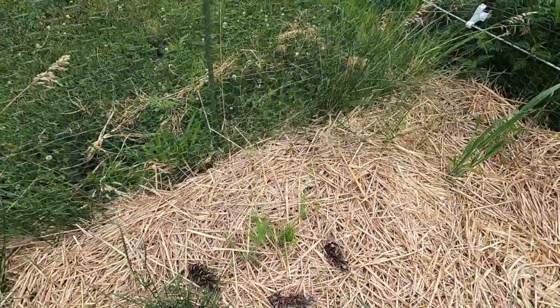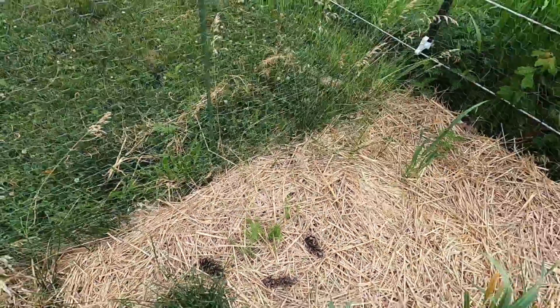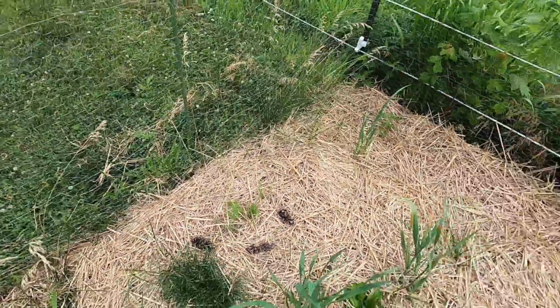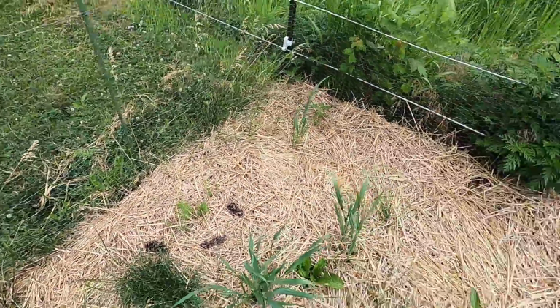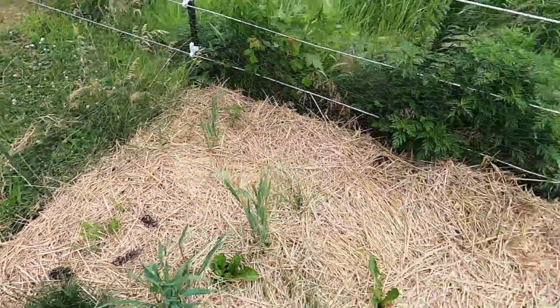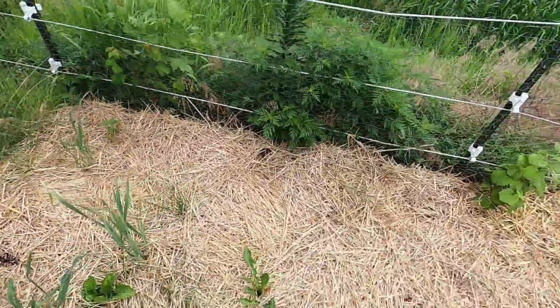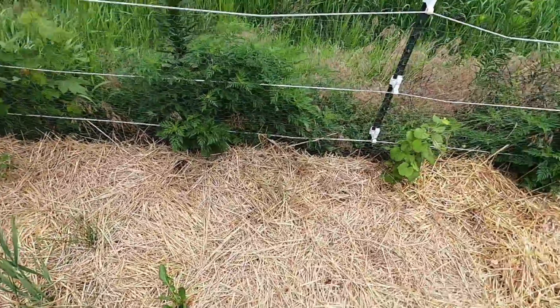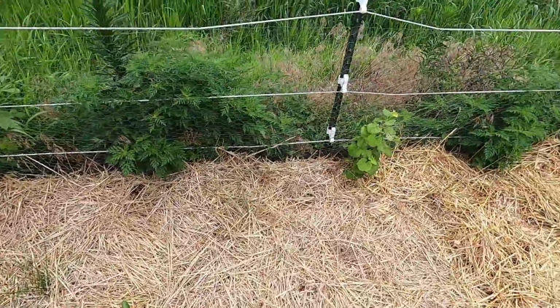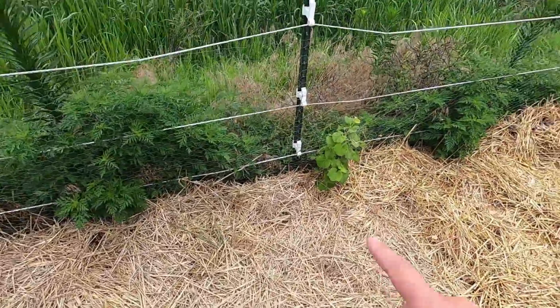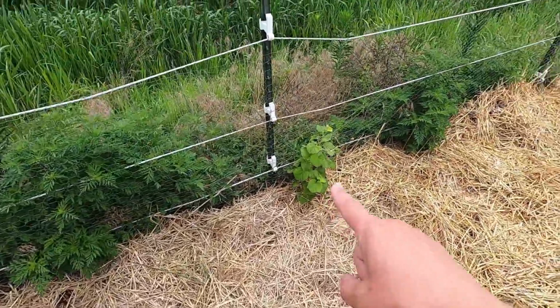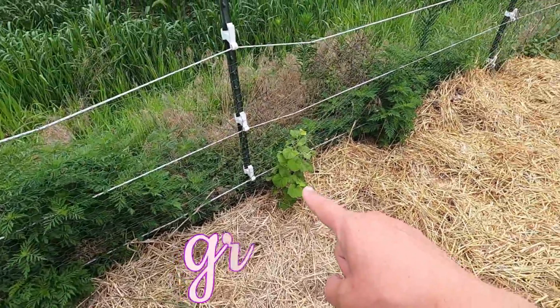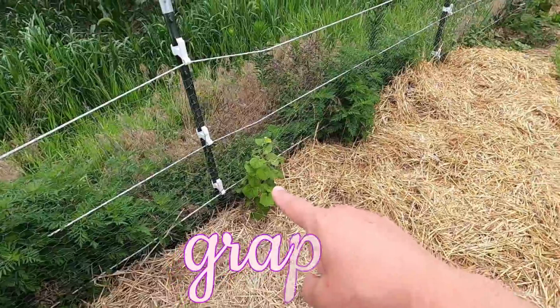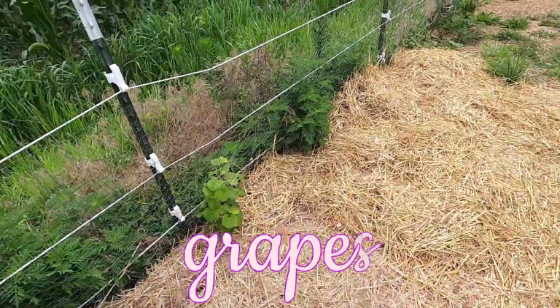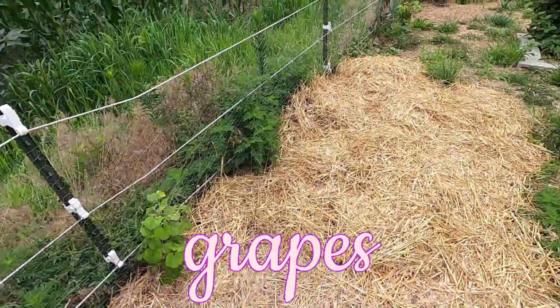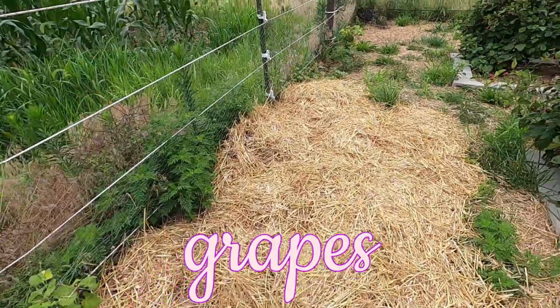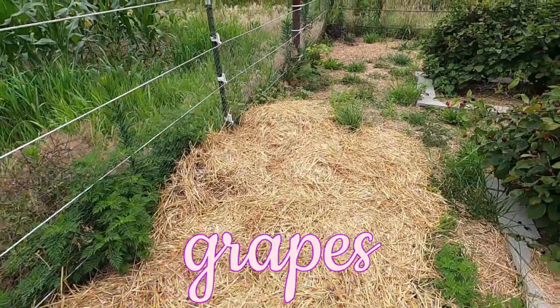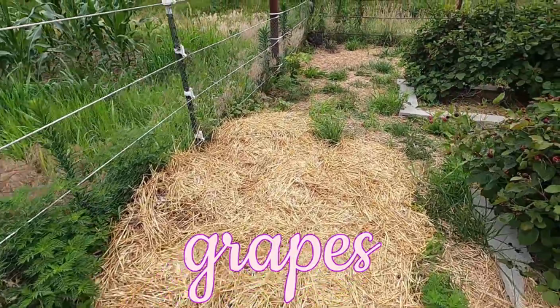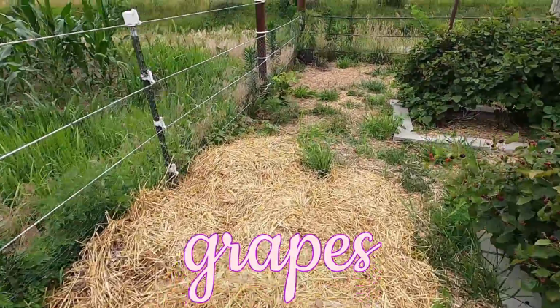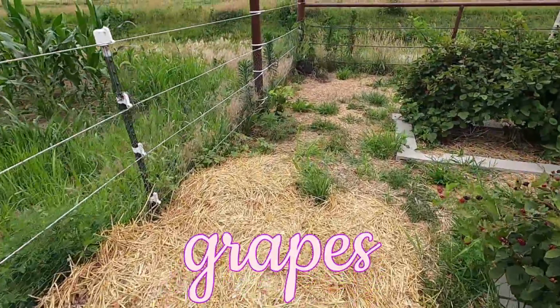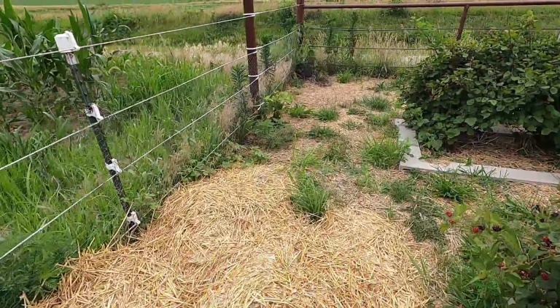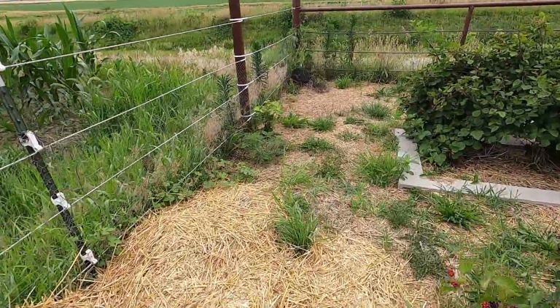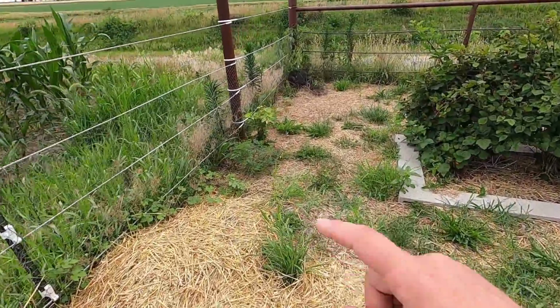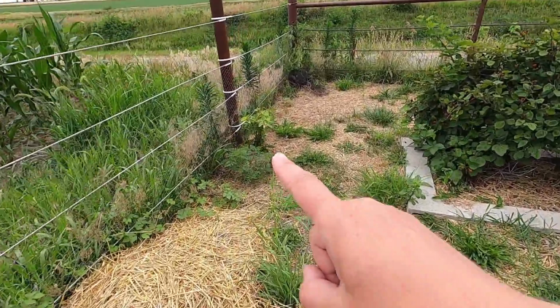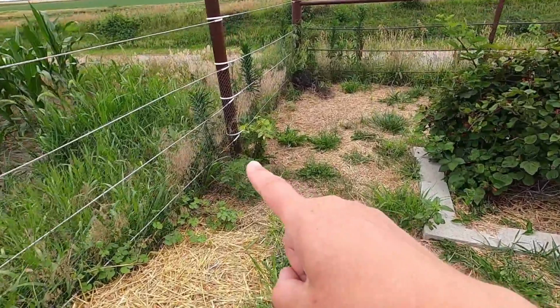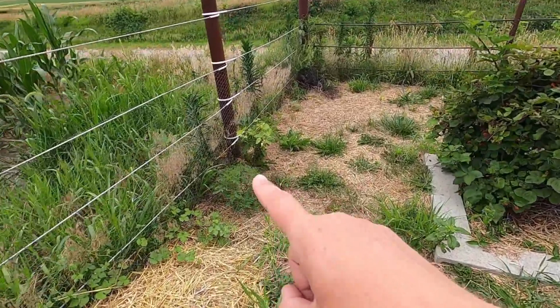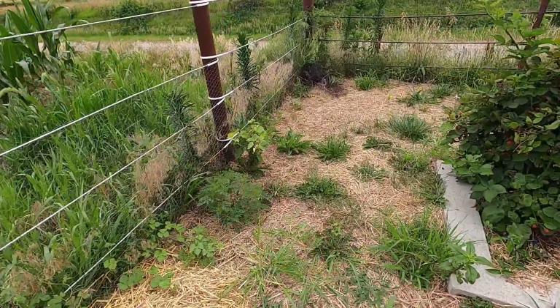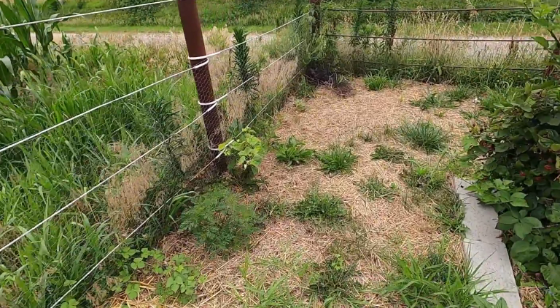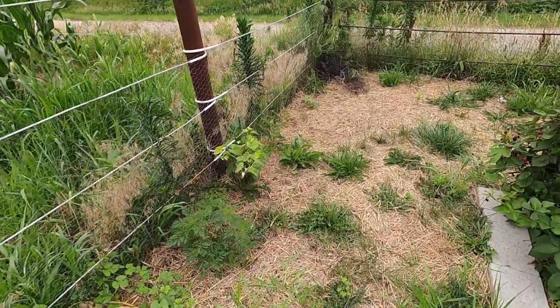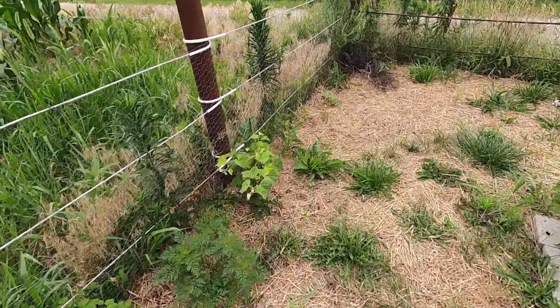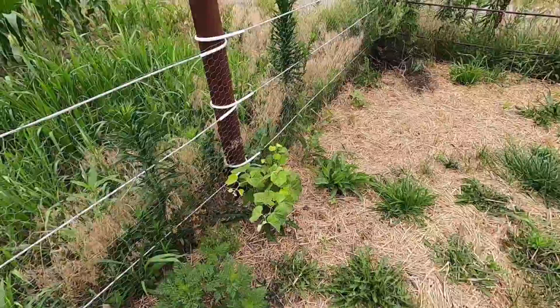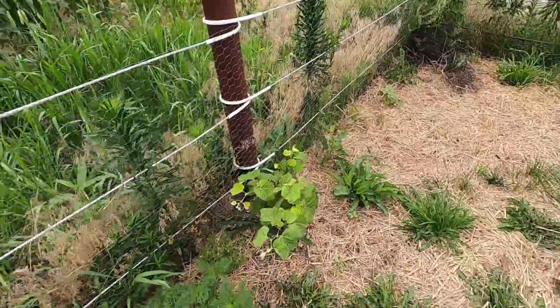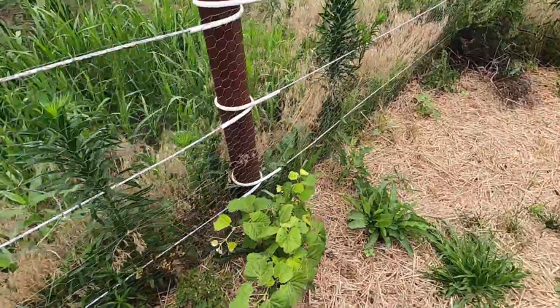On the back fence here, we have two different grapevines that we planted just this year. We do plan on training these grapevines up the posts and over the lines.